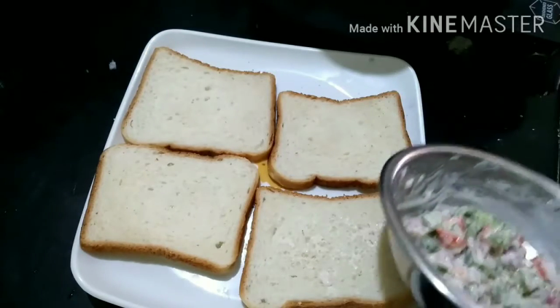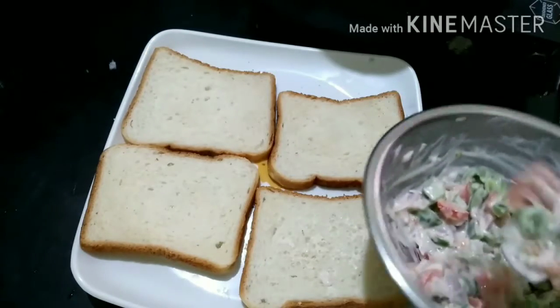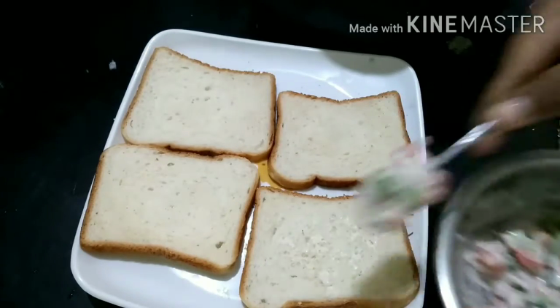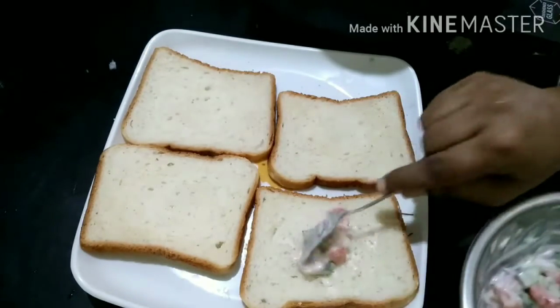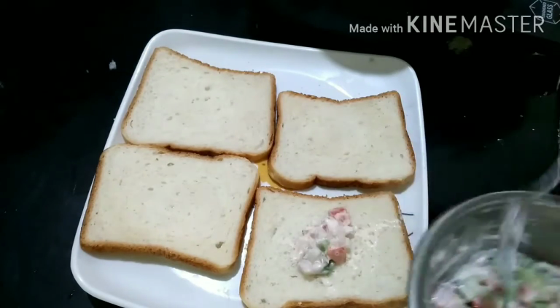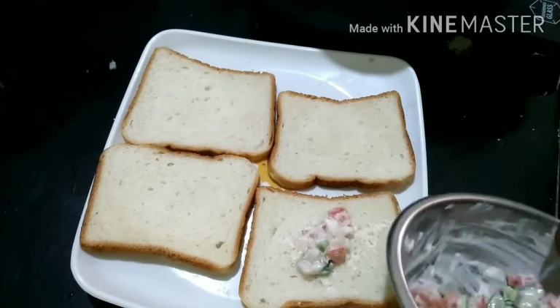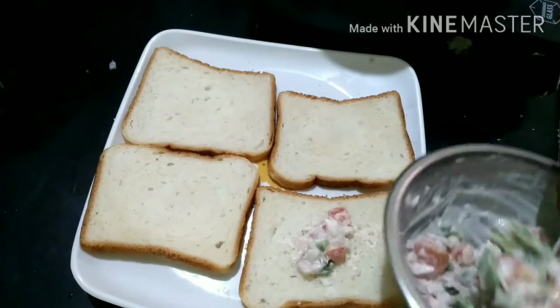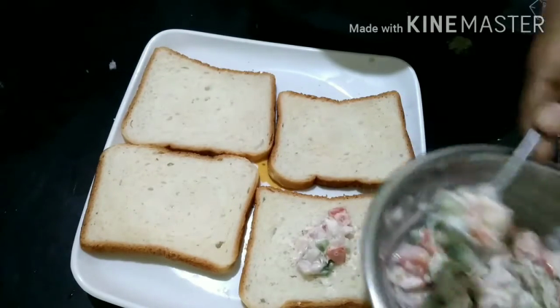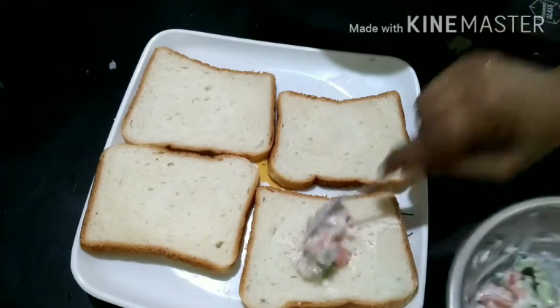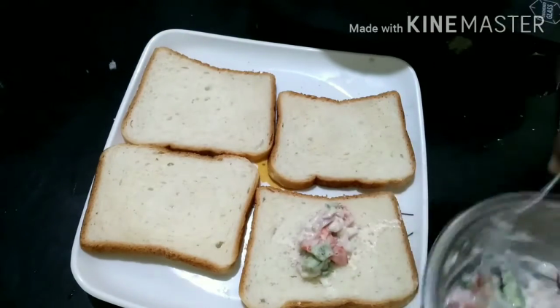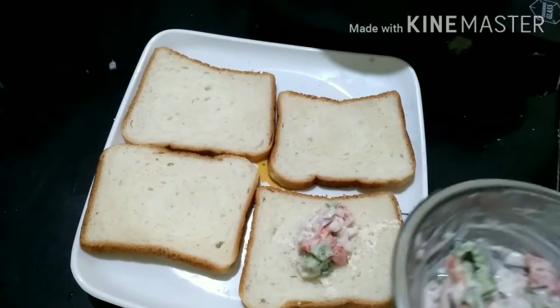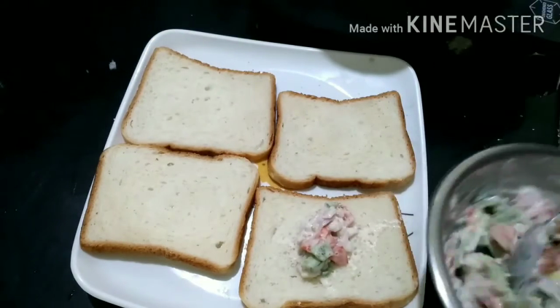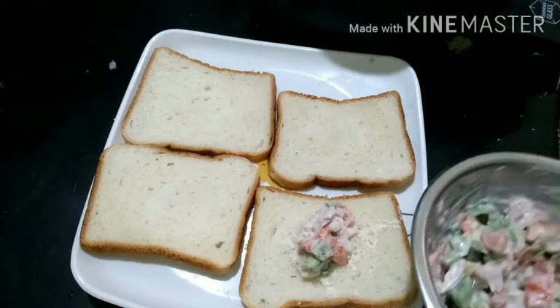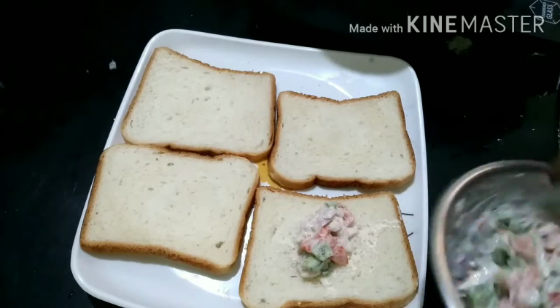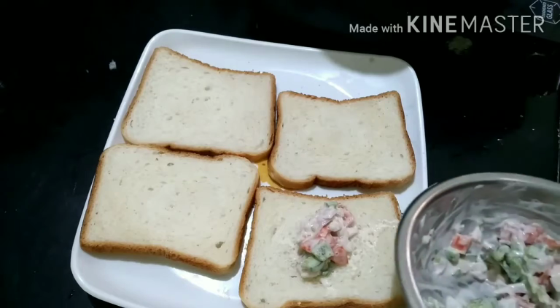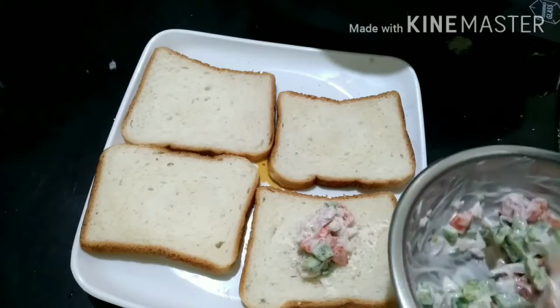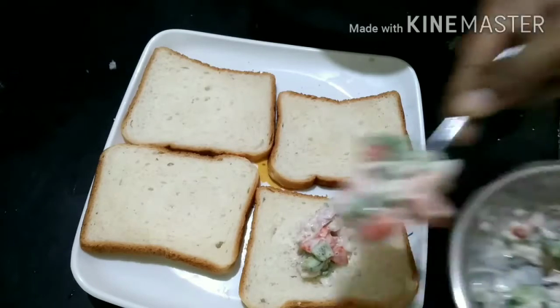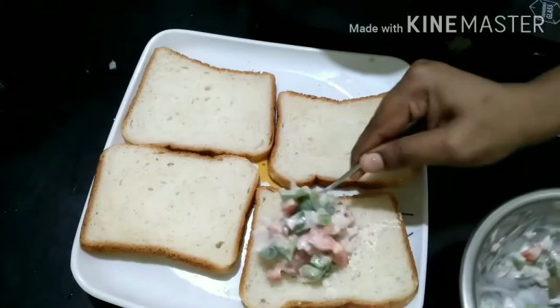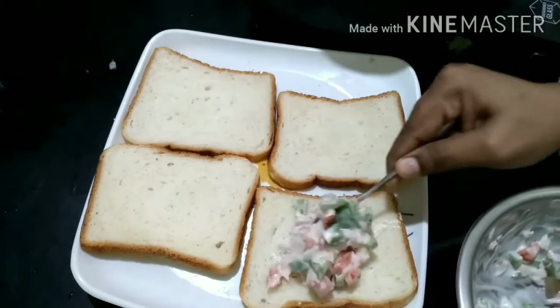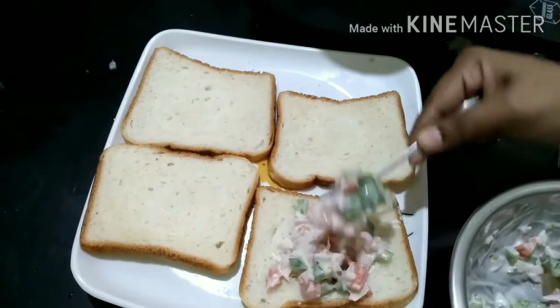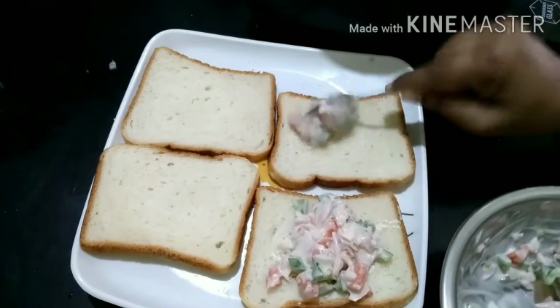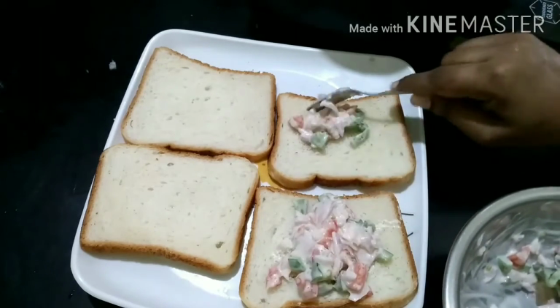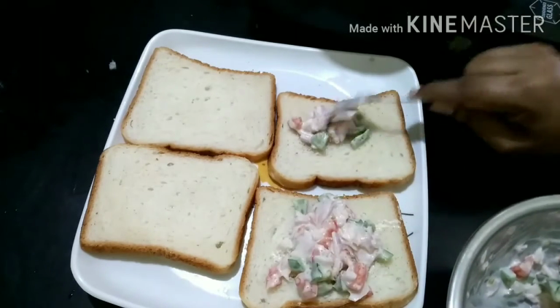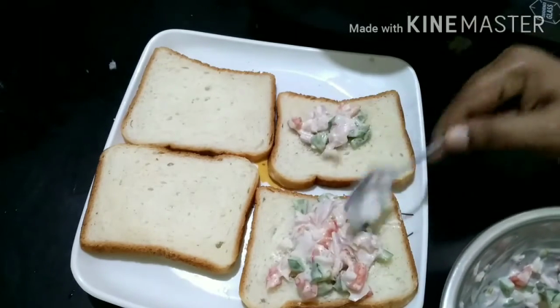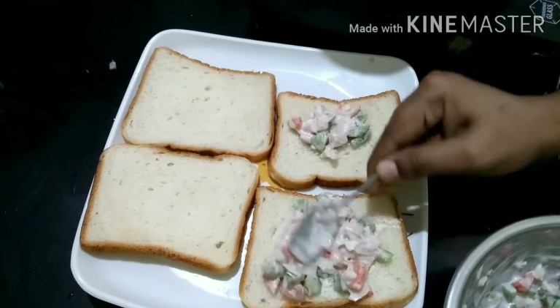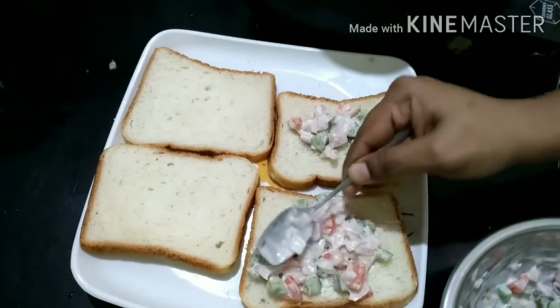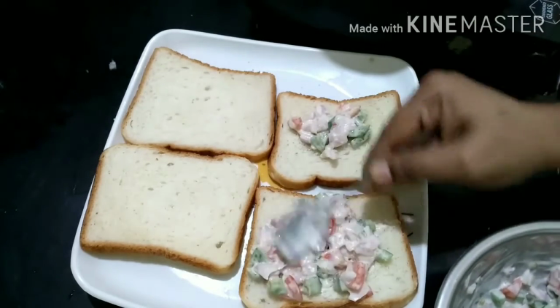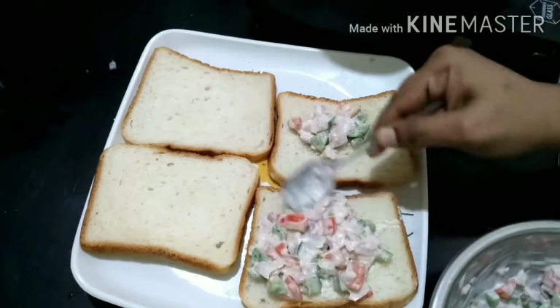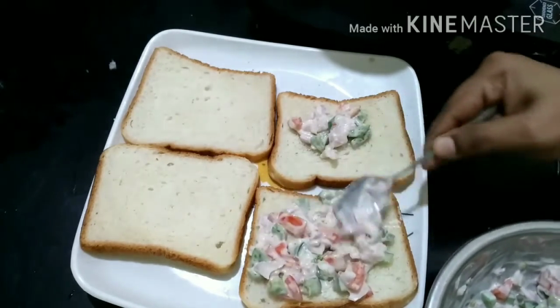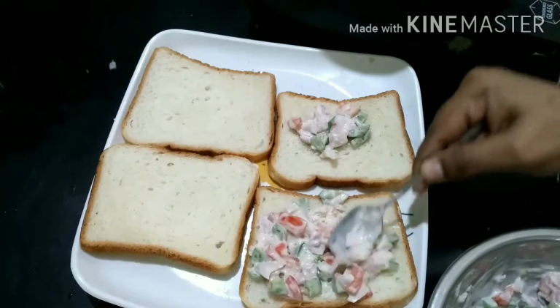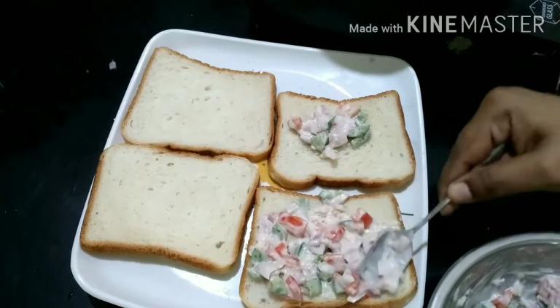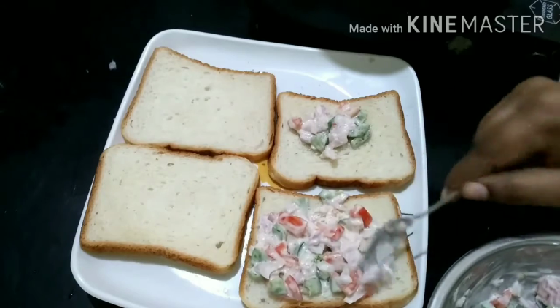We'll have 4 bread slices — your own sandwich bread. We'll have a bit of the mix and if we like, we'll taste it.